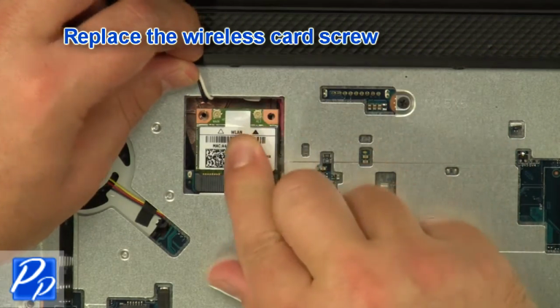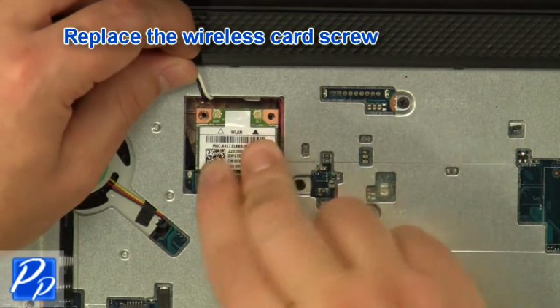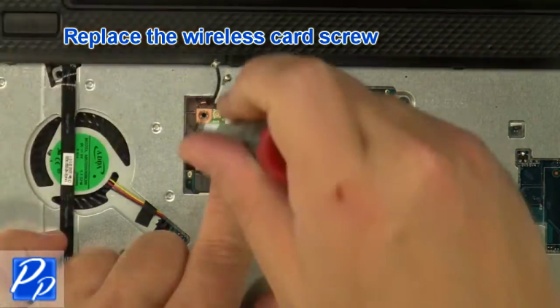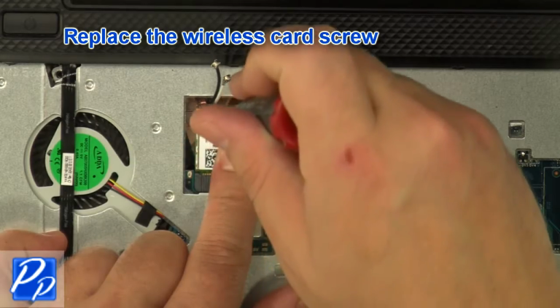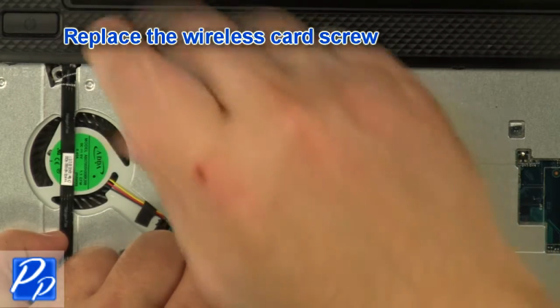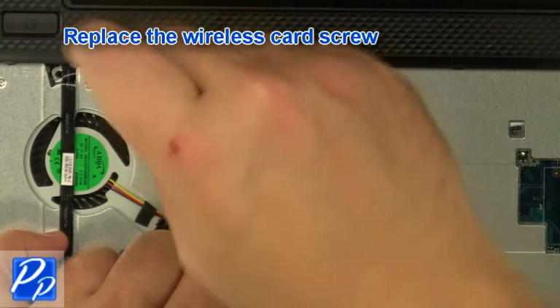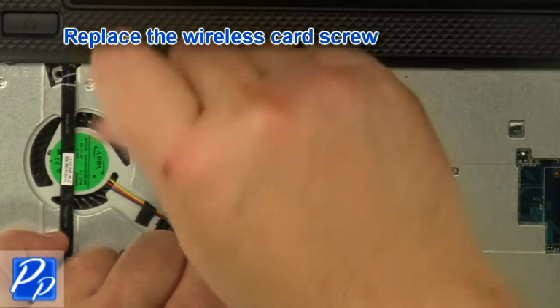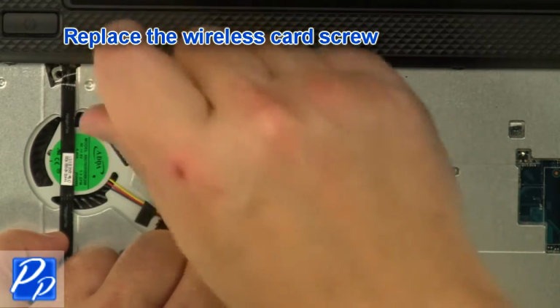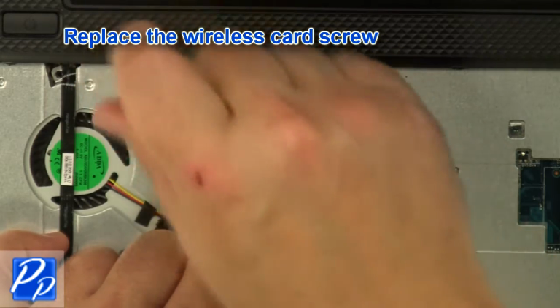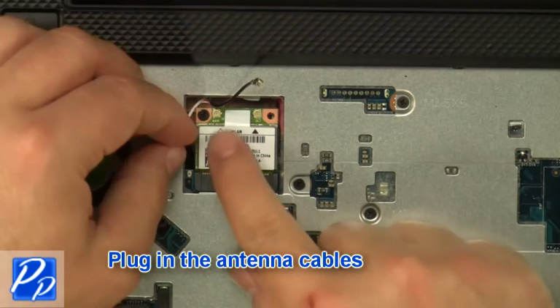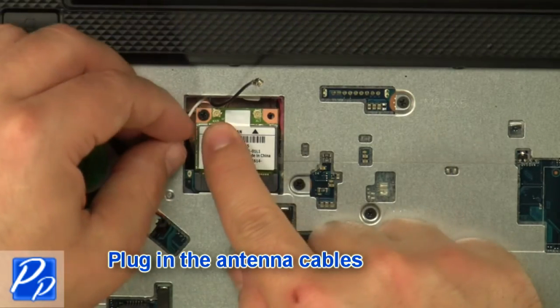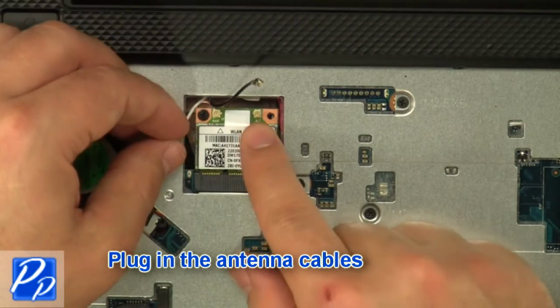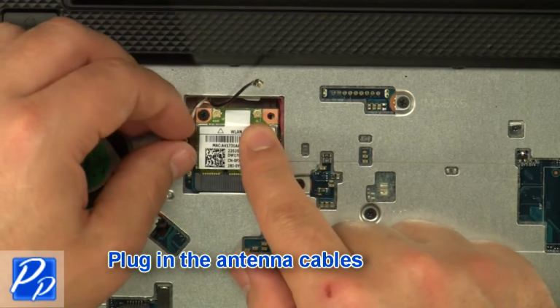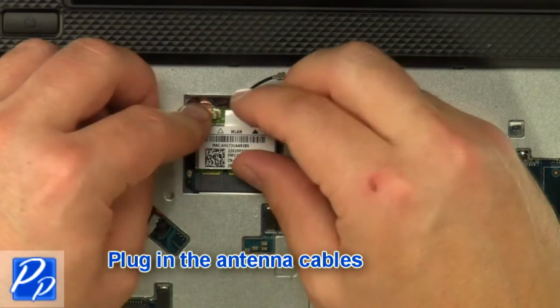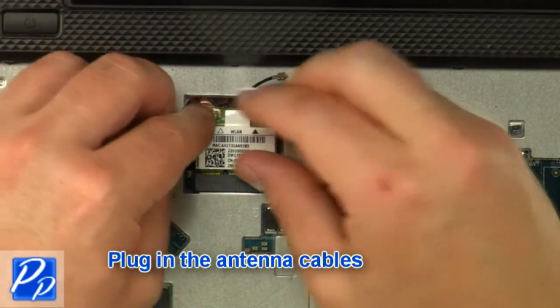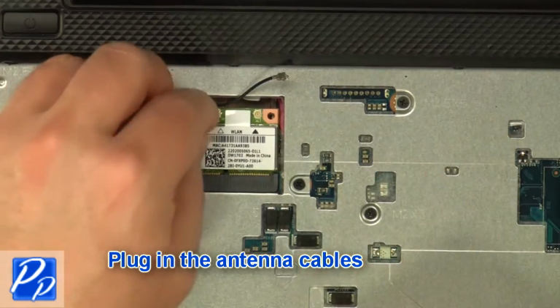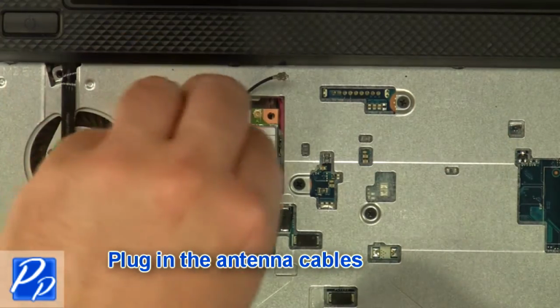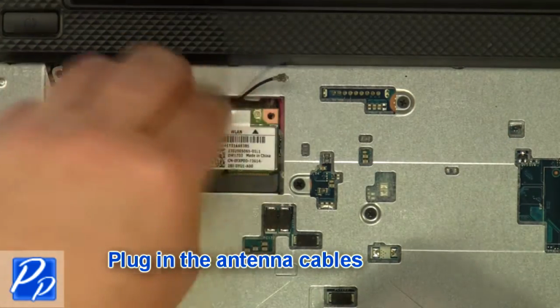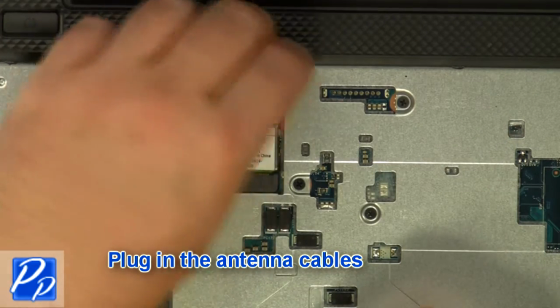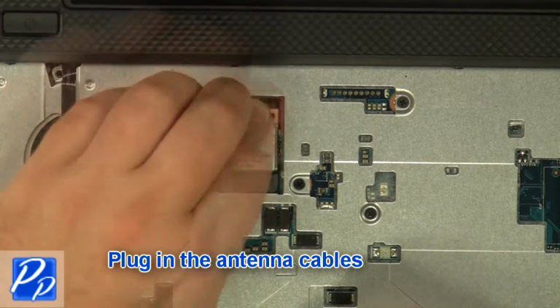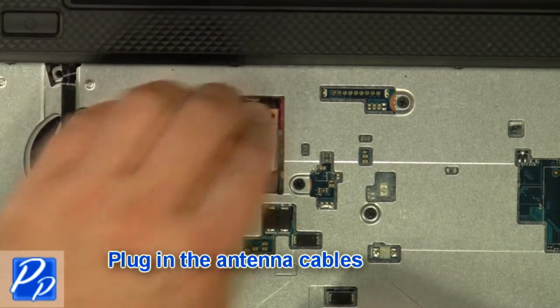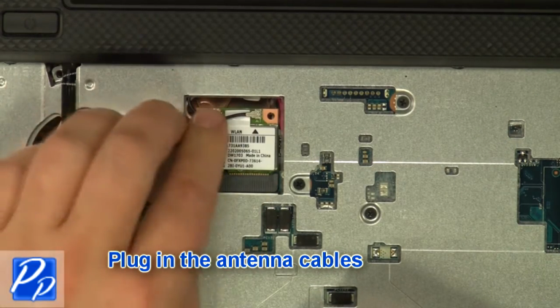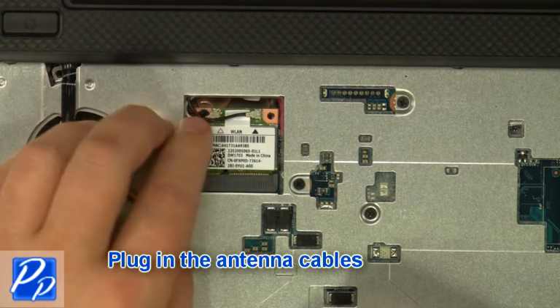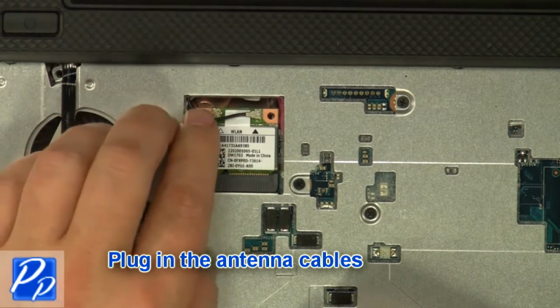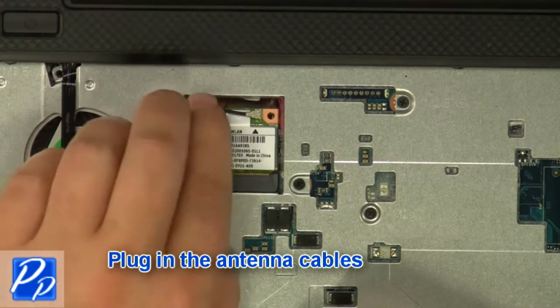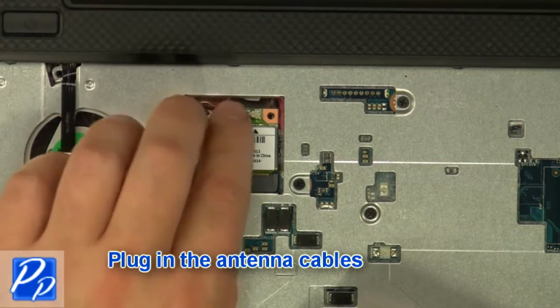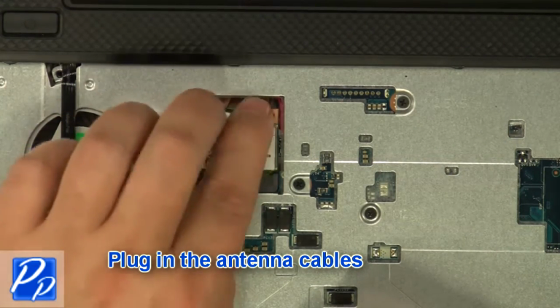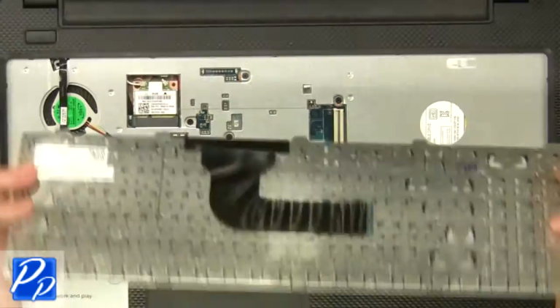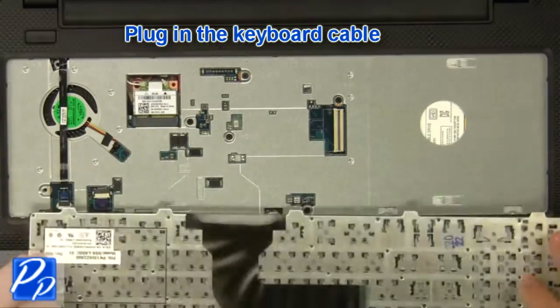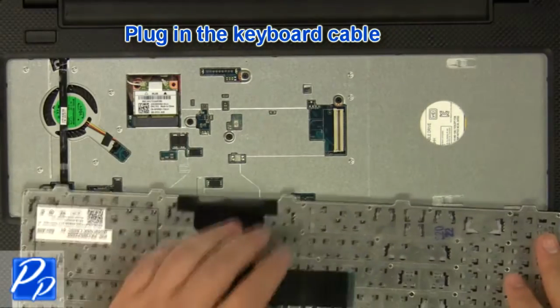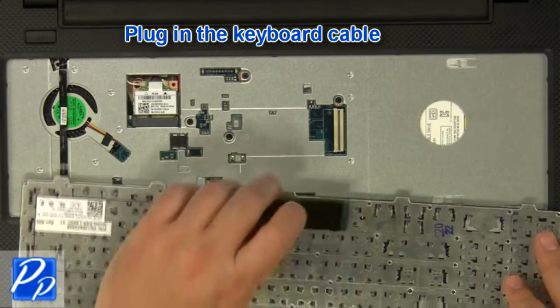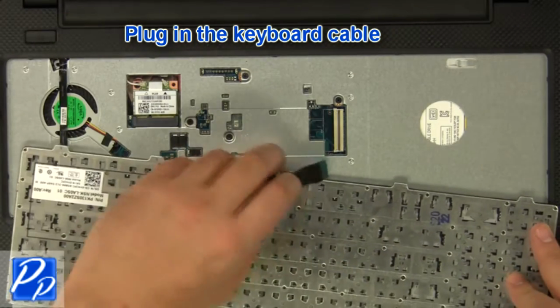Replace the wireless card screw. Plug in the antenna cables. Plug in the keyboard cable.